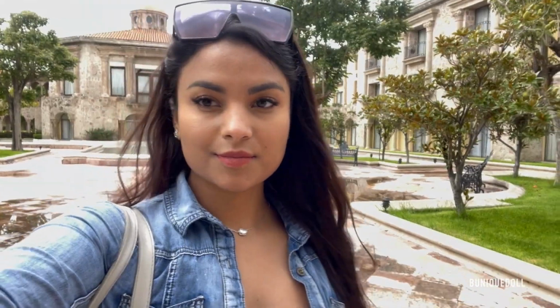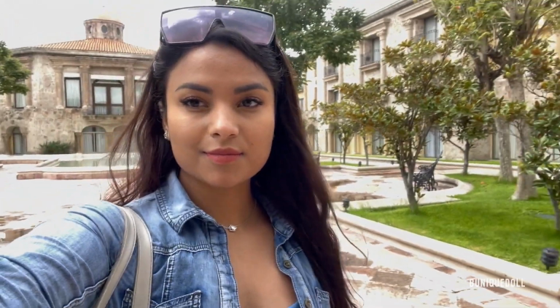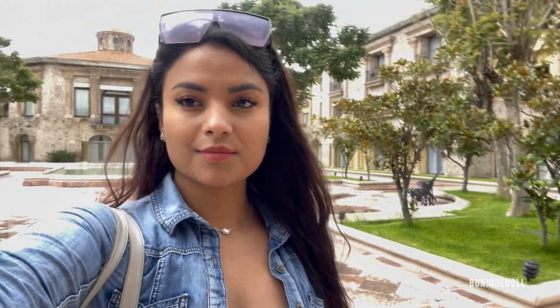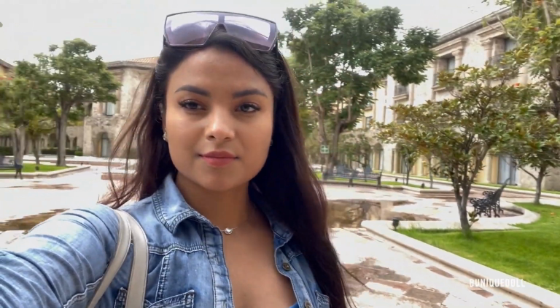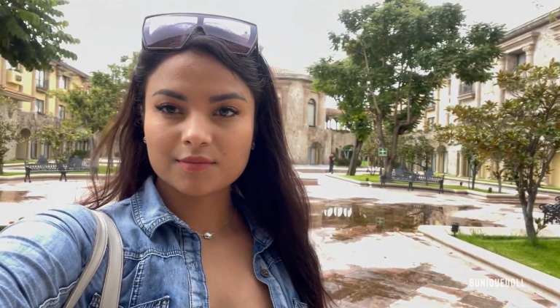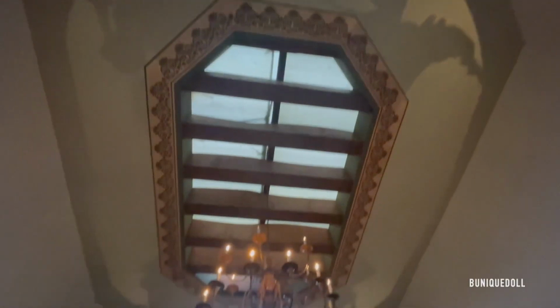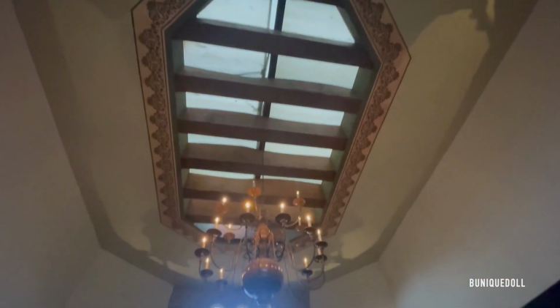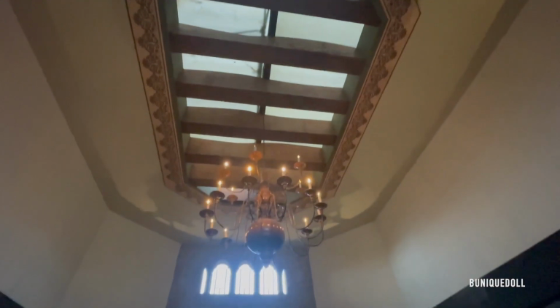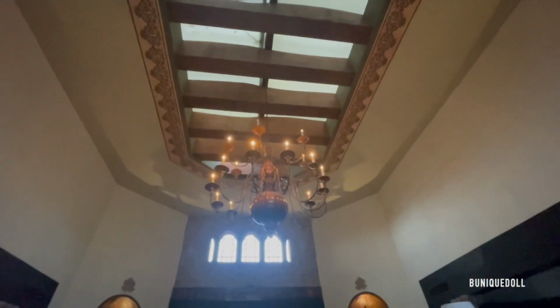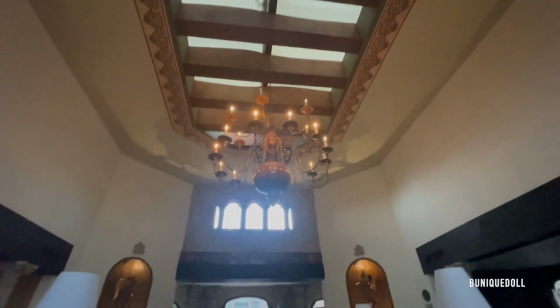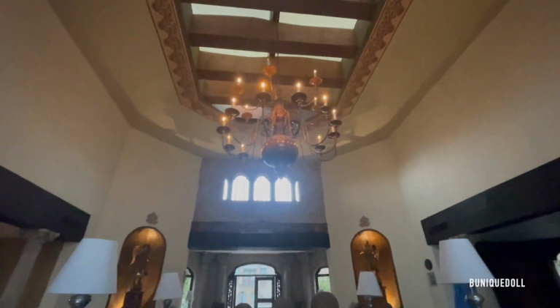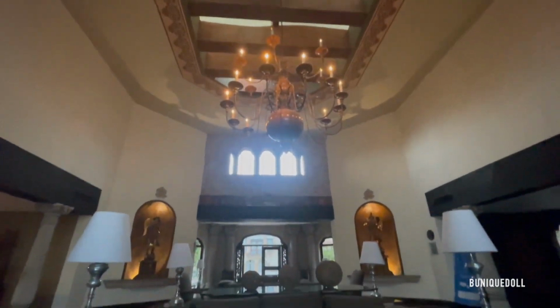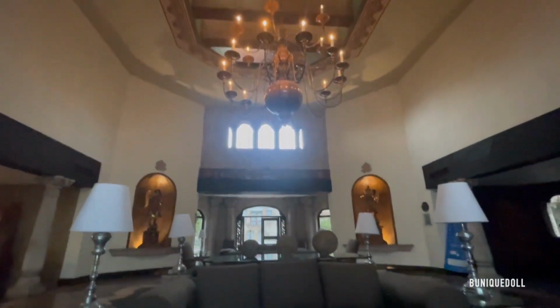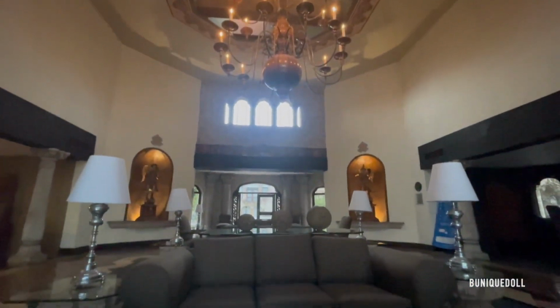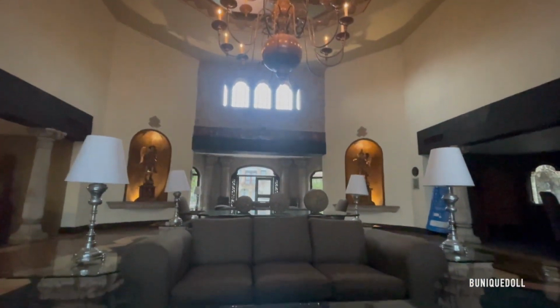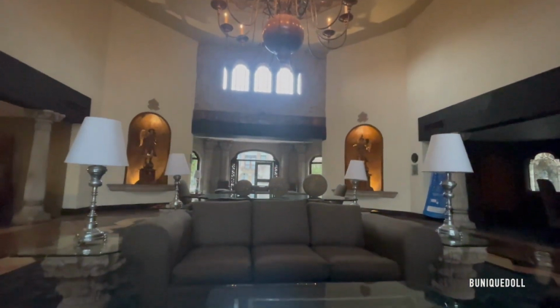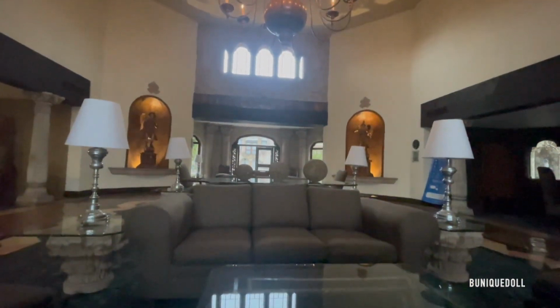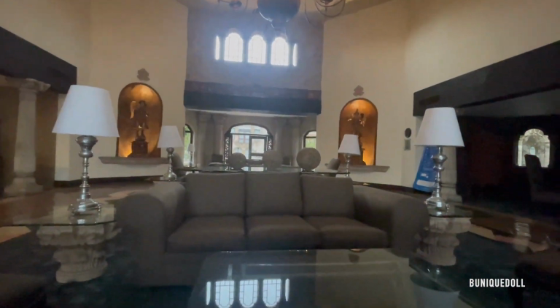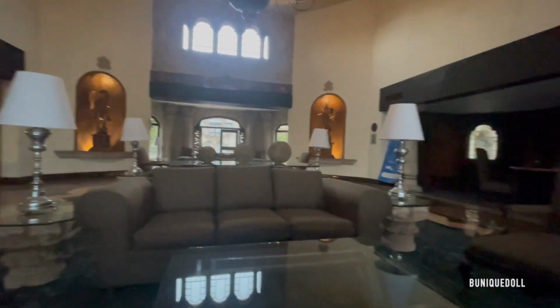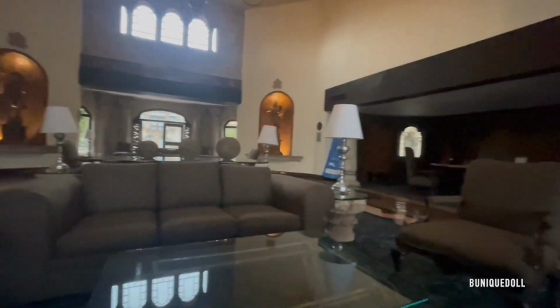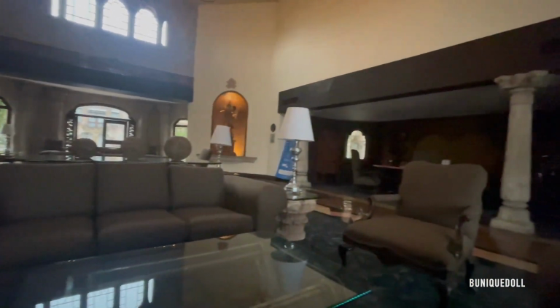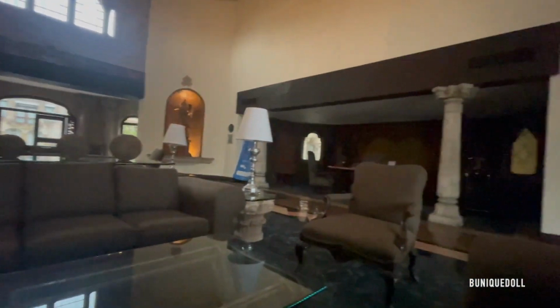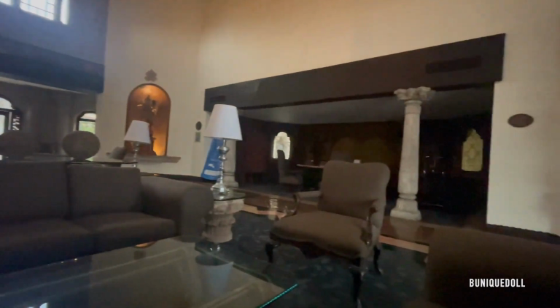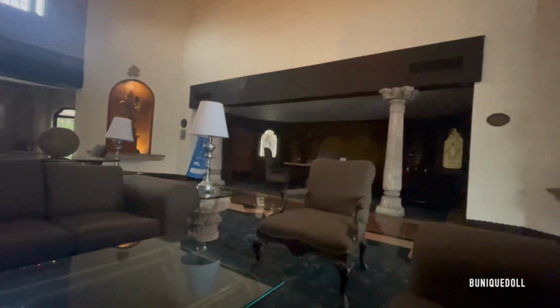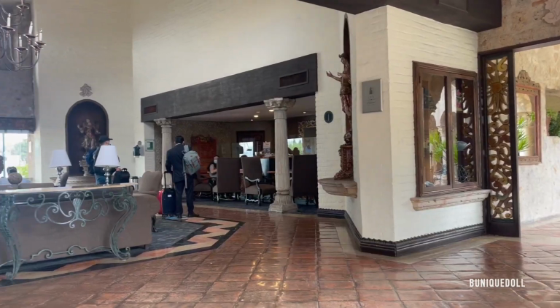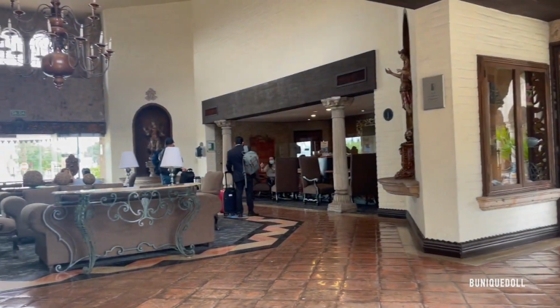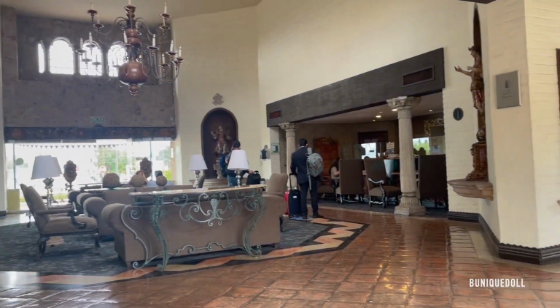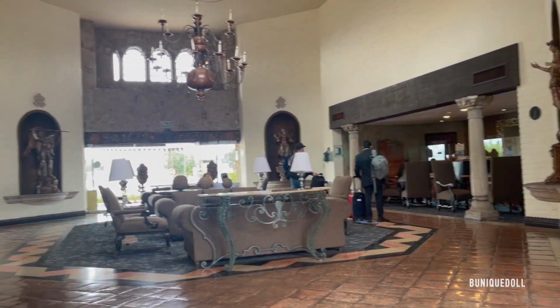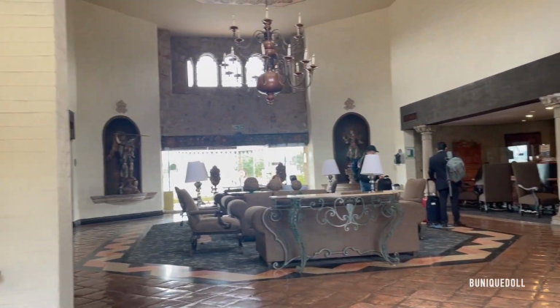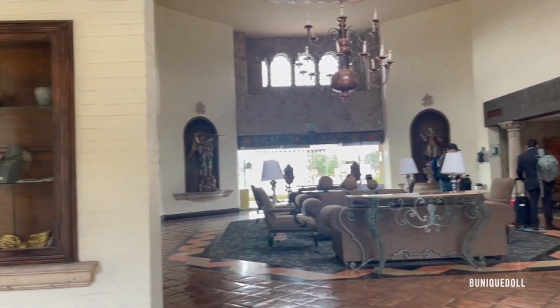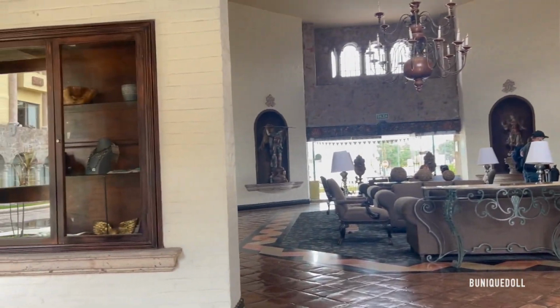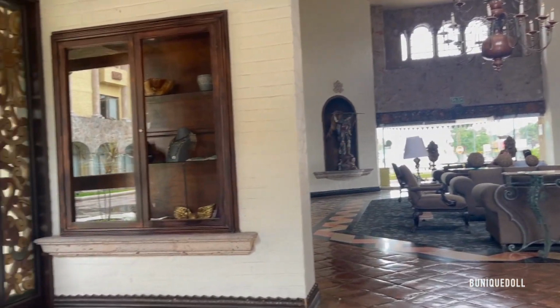This is the hotel — this is how it looks from the outside. As you guys can tell, it looks like a hacienda. This is the lobby; we were getting ready to check out and head out to the mall. But first, we went ahead and went to a coffee shop.